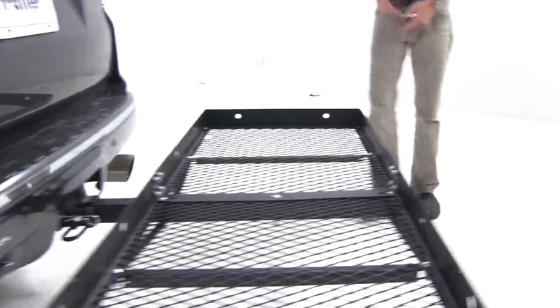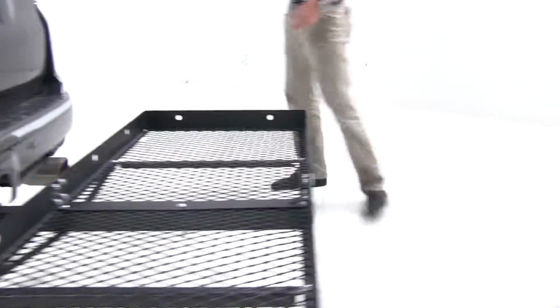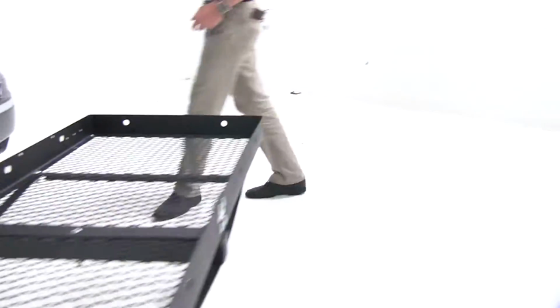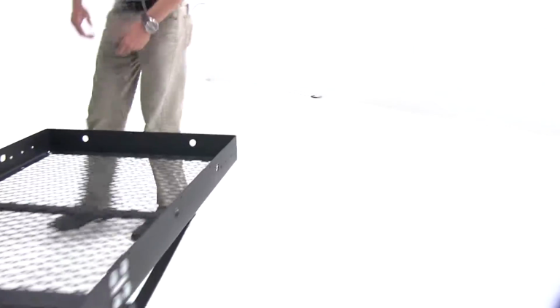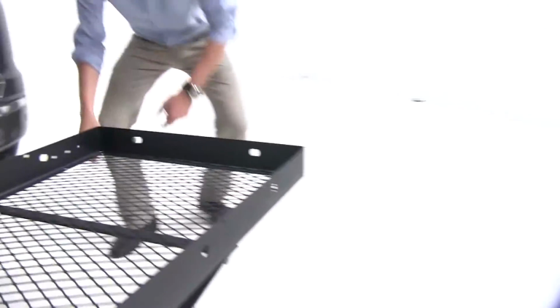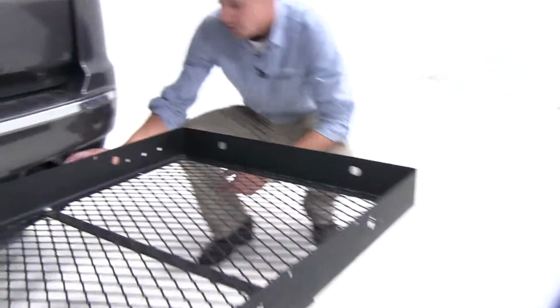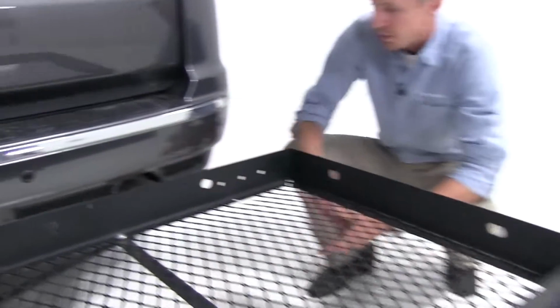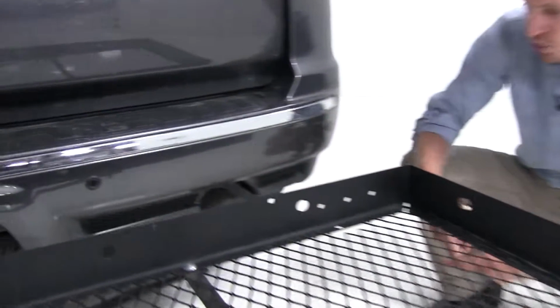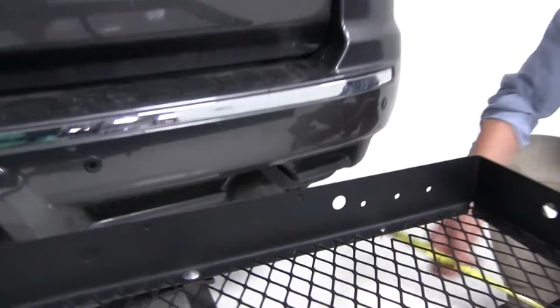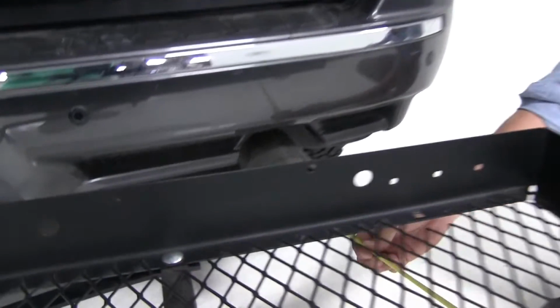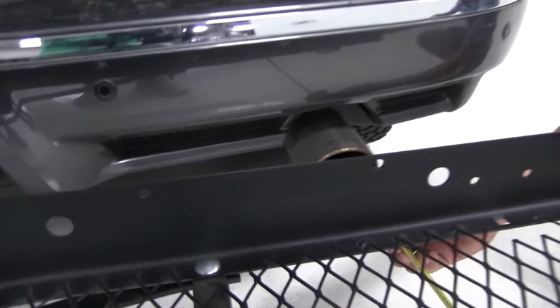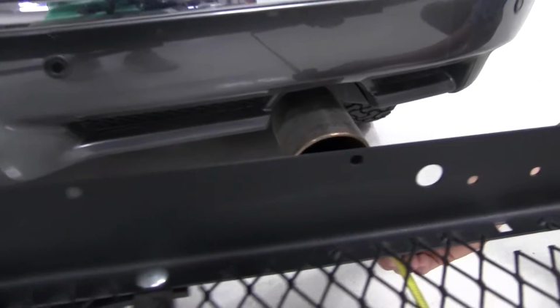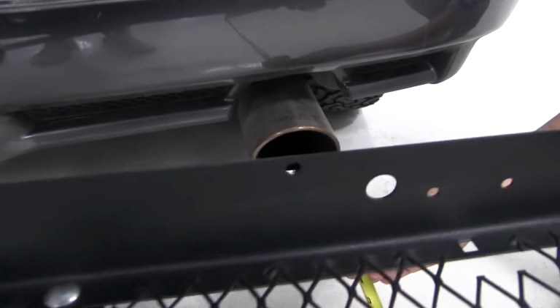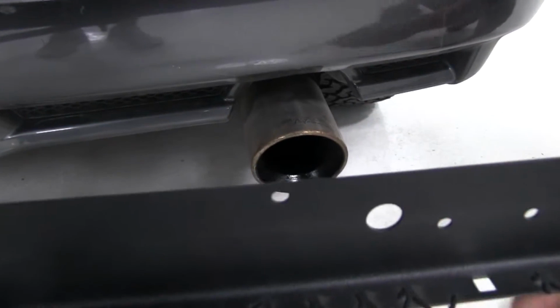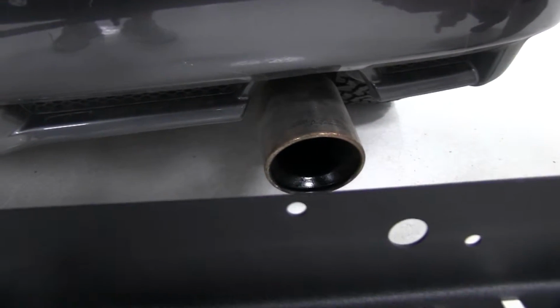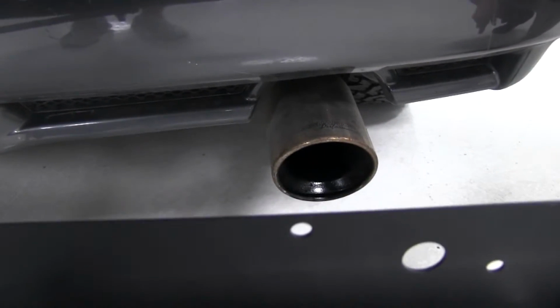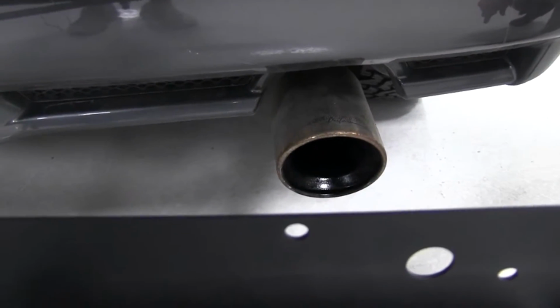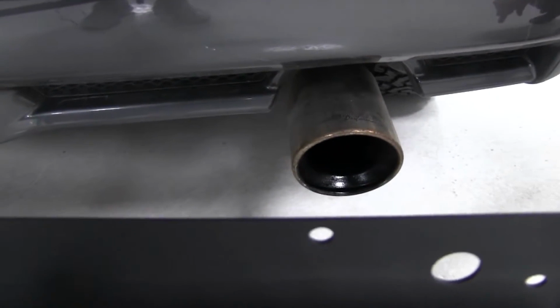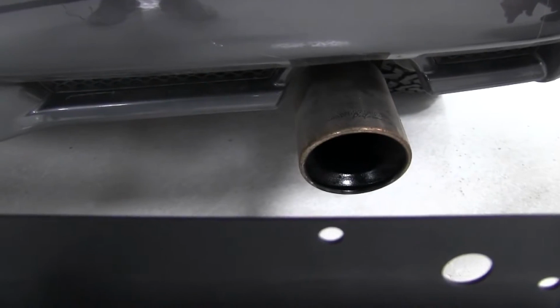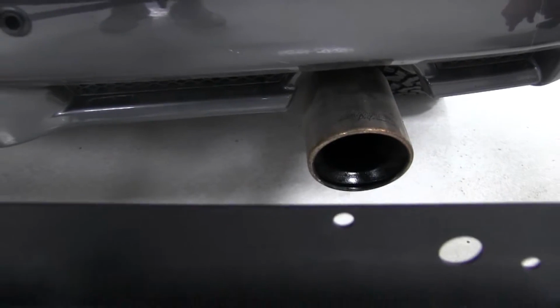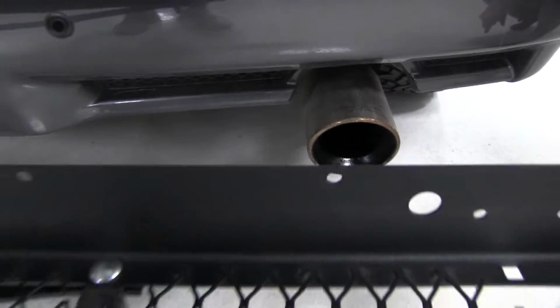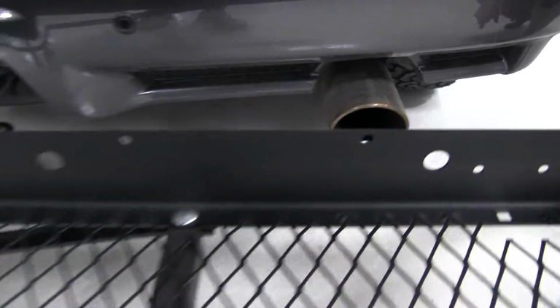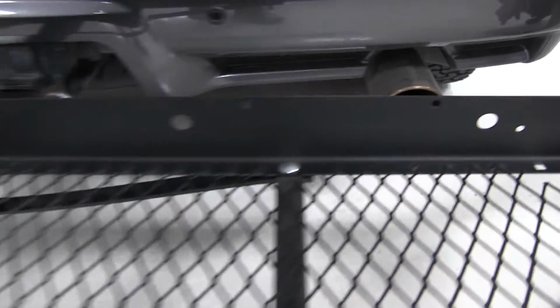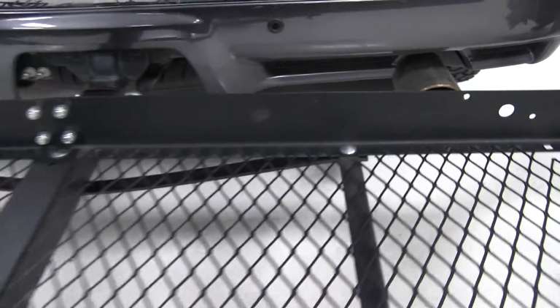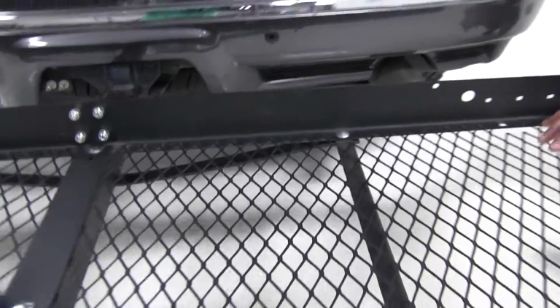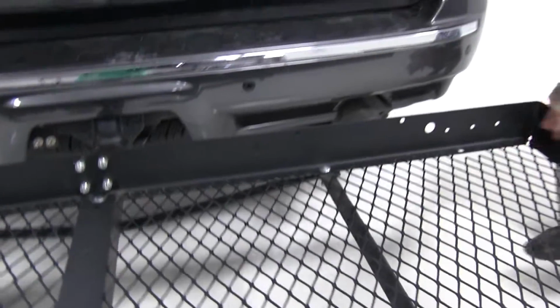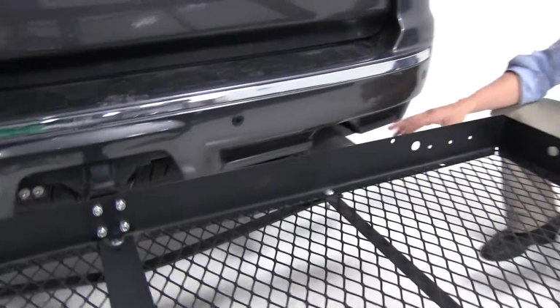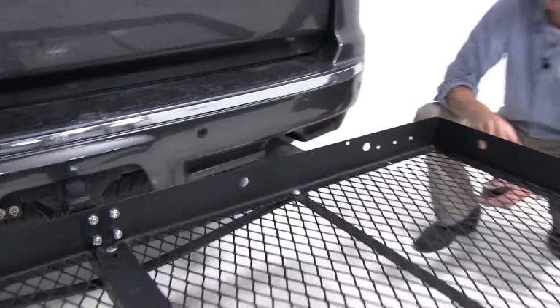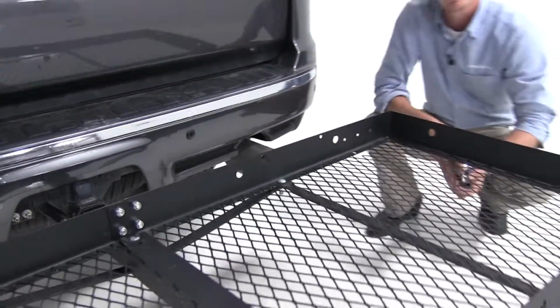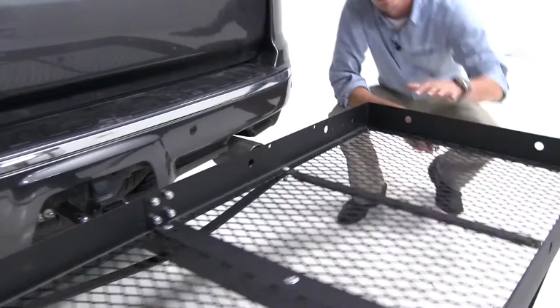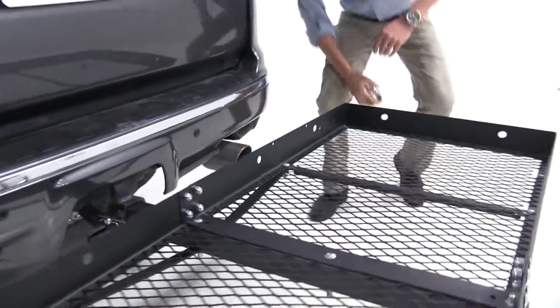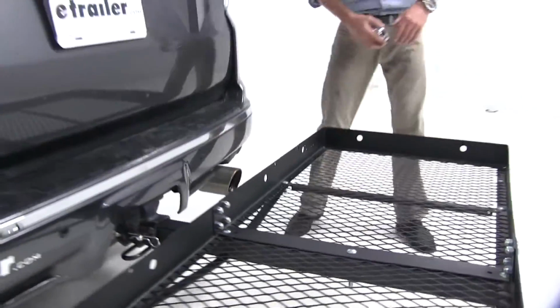Now if you look over here on our 4Runner, our exhaust exits straight out, about 10 inches away from our carrier. So you just want to be aware of any heat-sensitive materials that you might be carrying on this side of the carrier that your exhaust could damage.